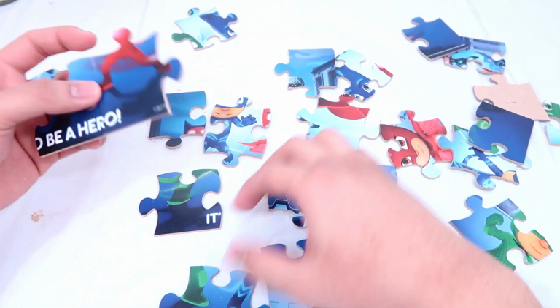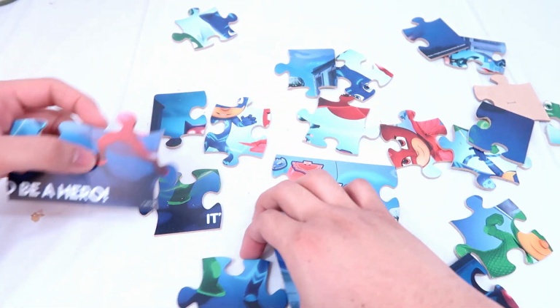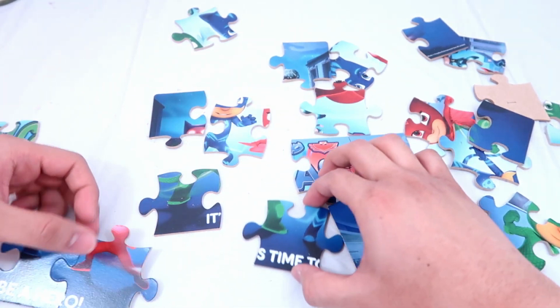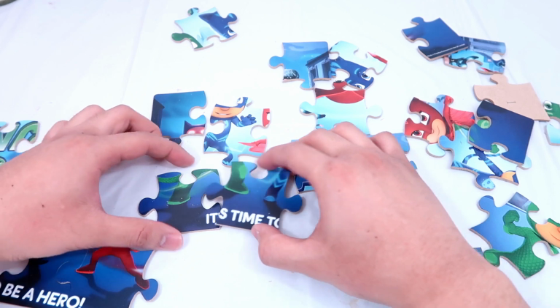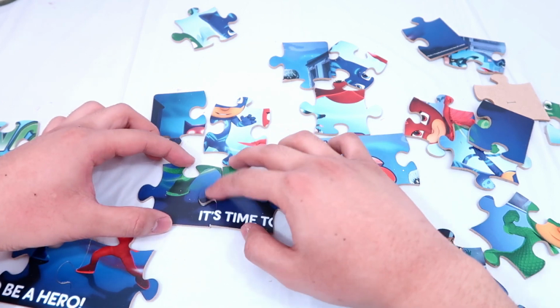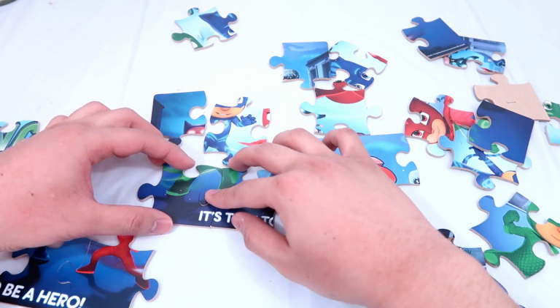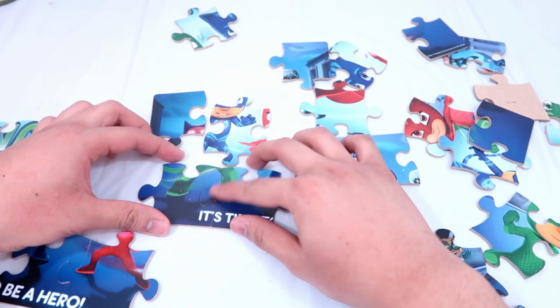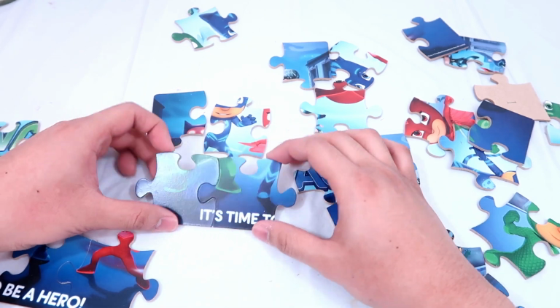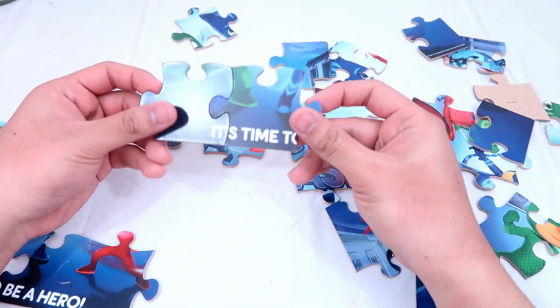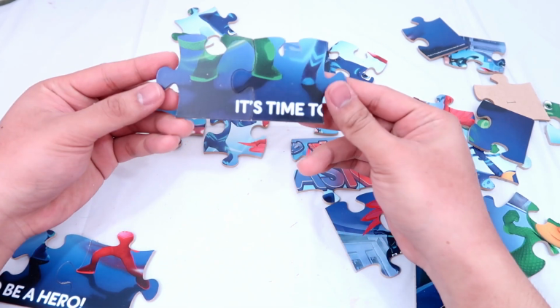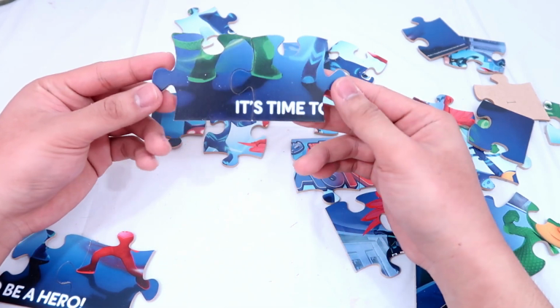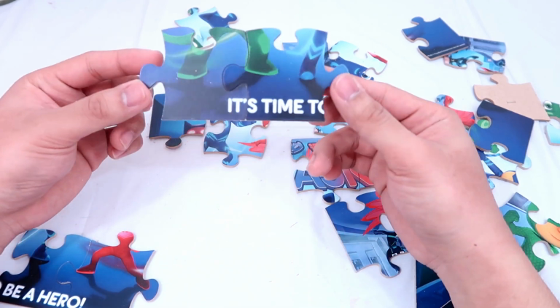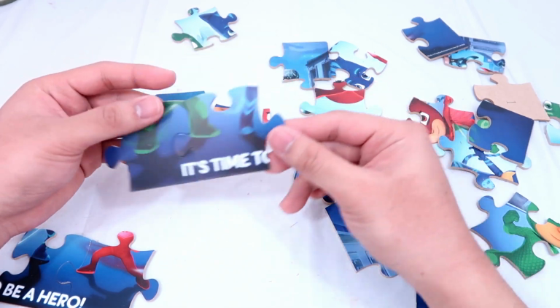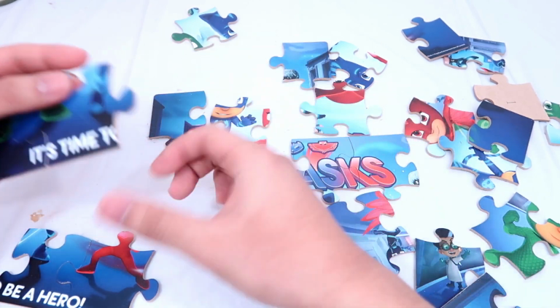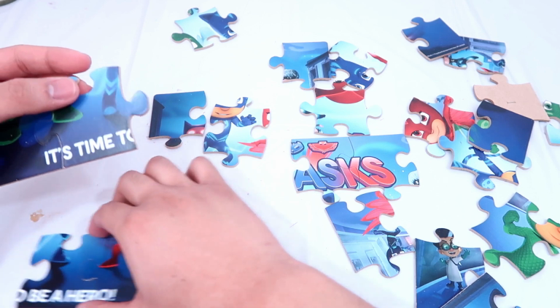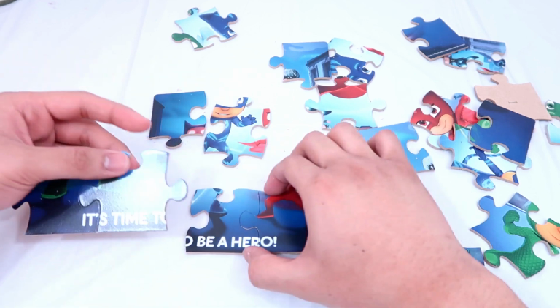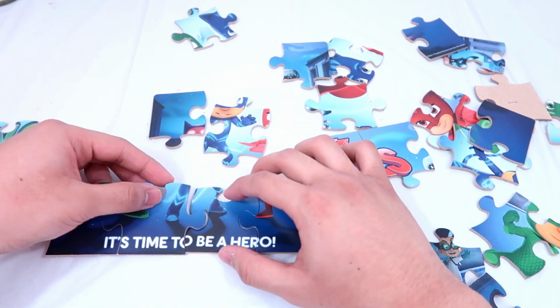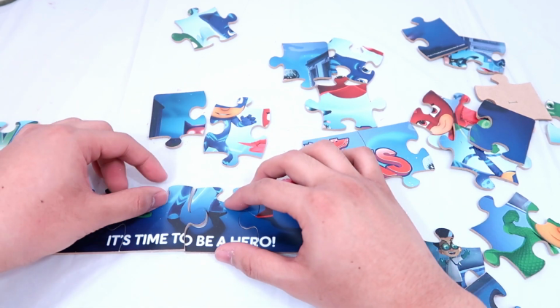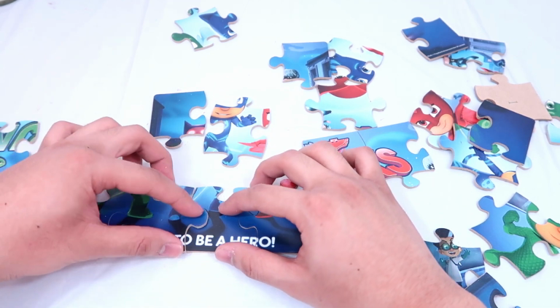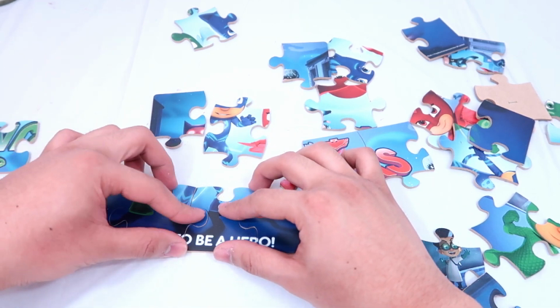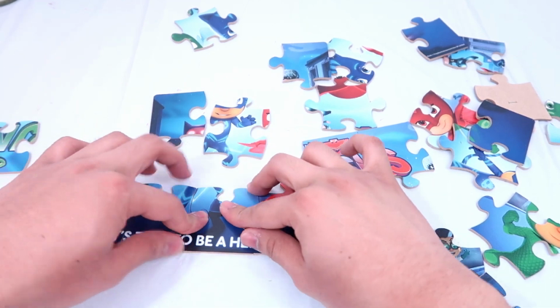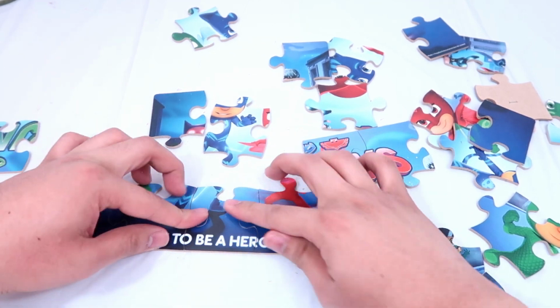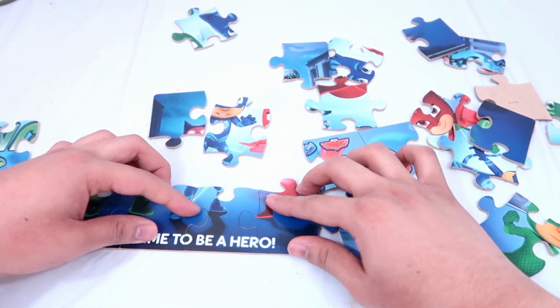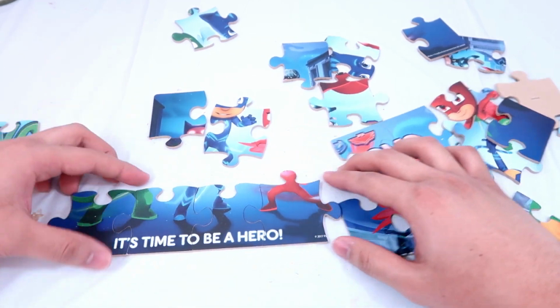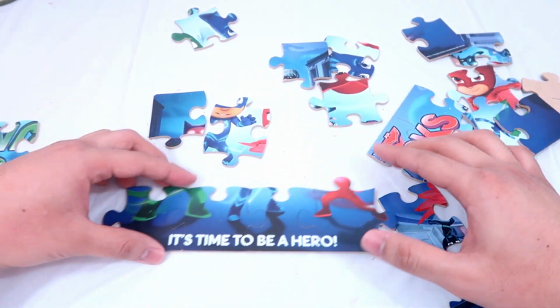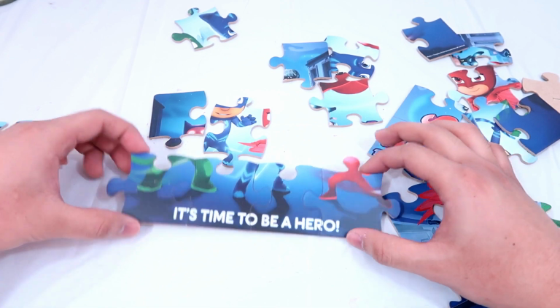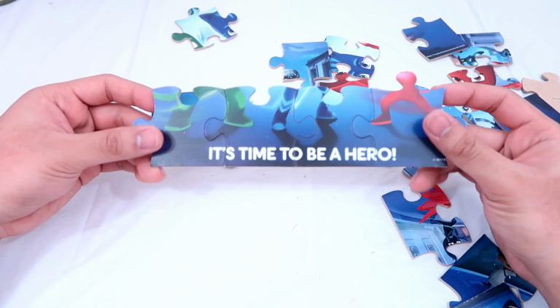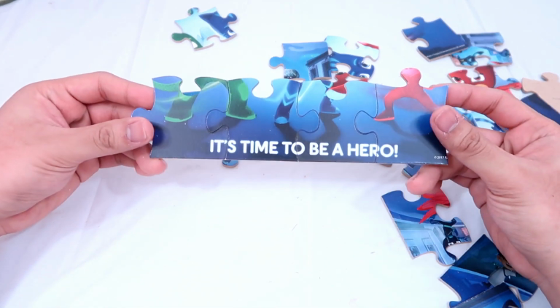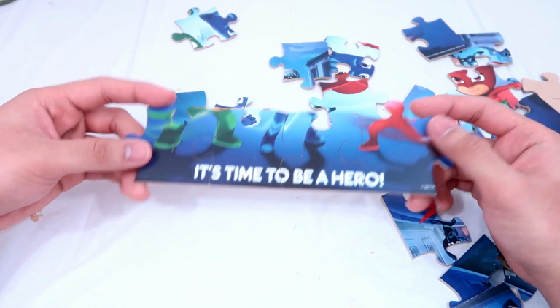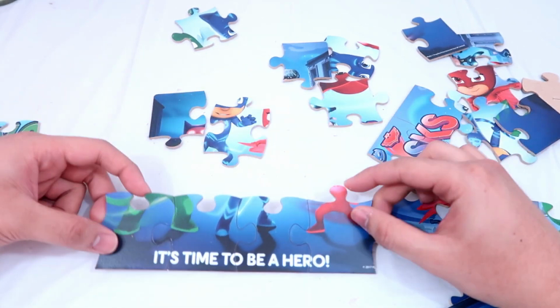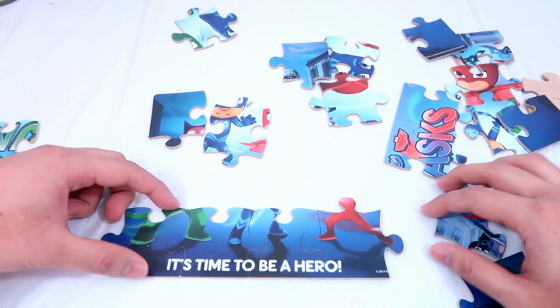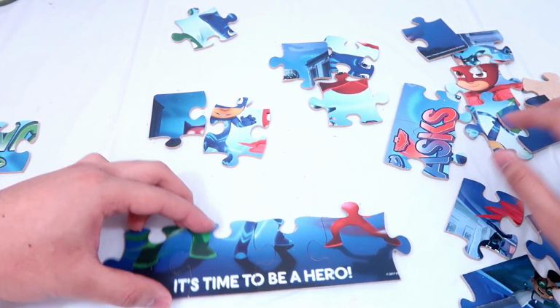Great. And now I've found the other pair too, and I'm going to put them together like this. It's time to be a hero, guys. Cool, right?